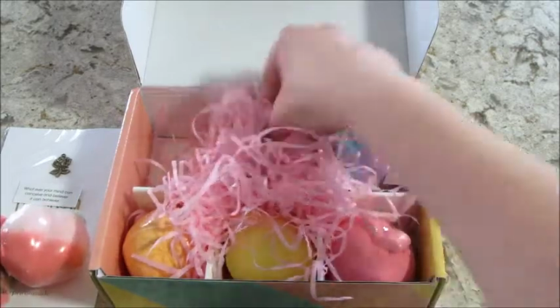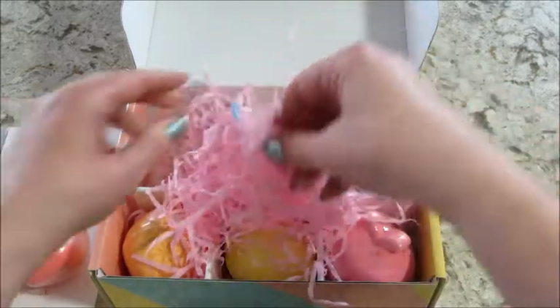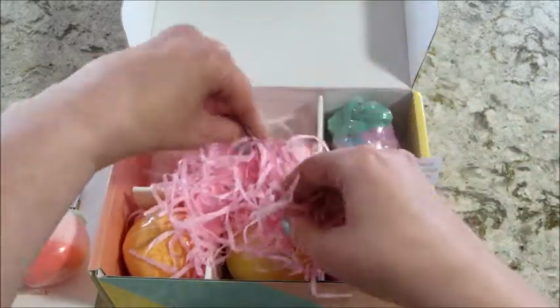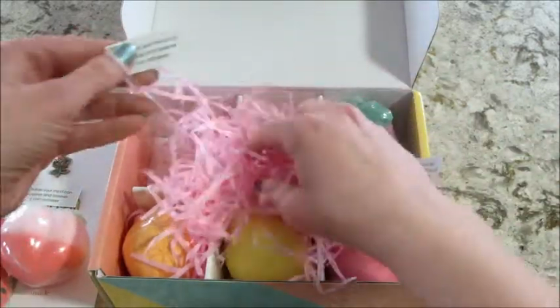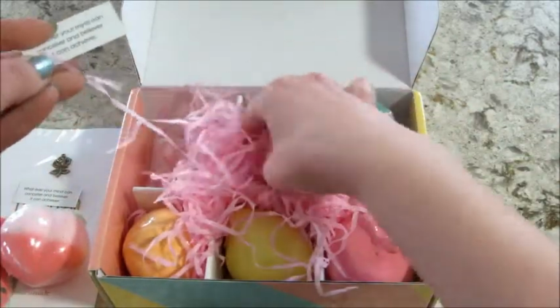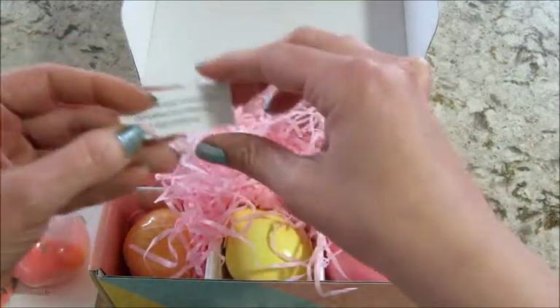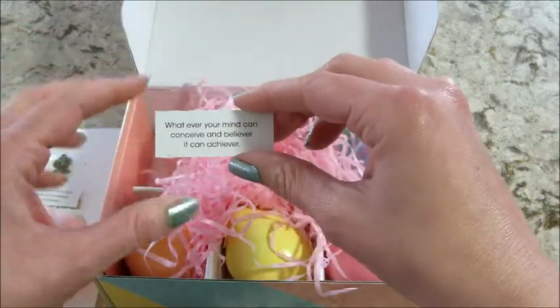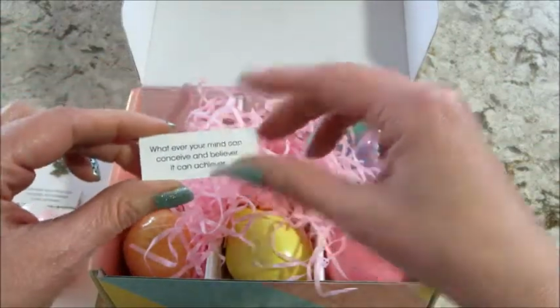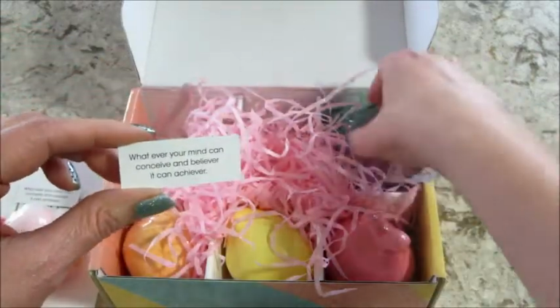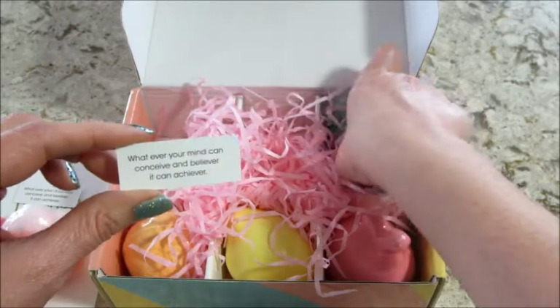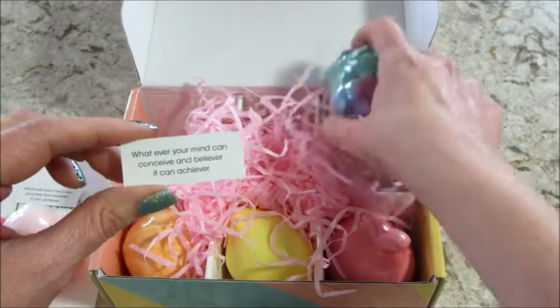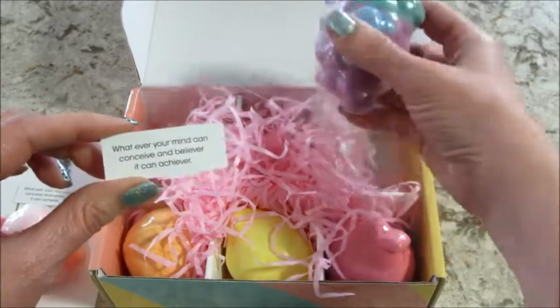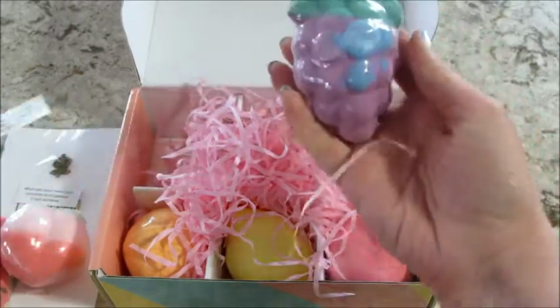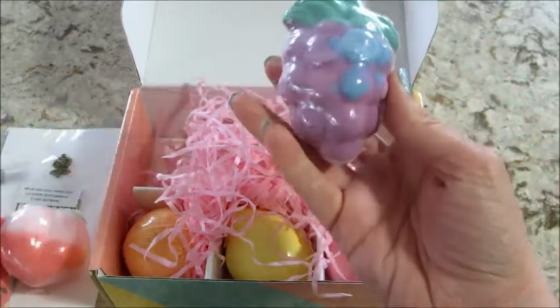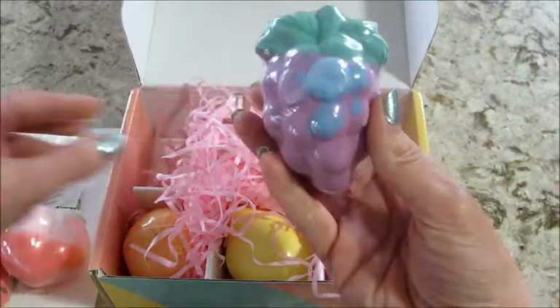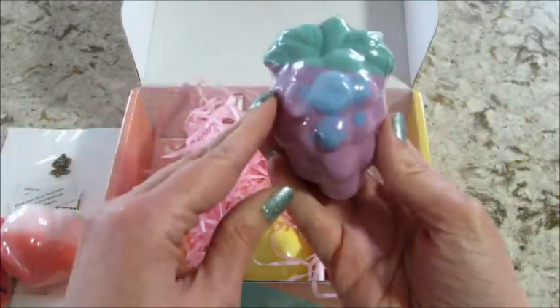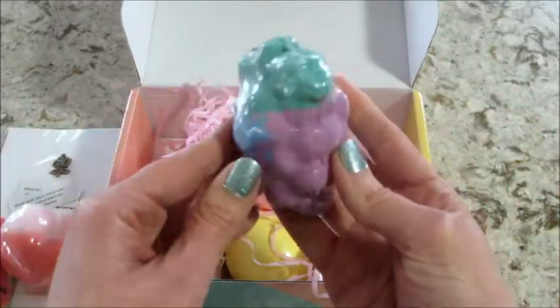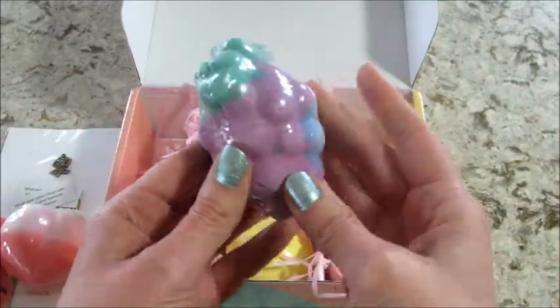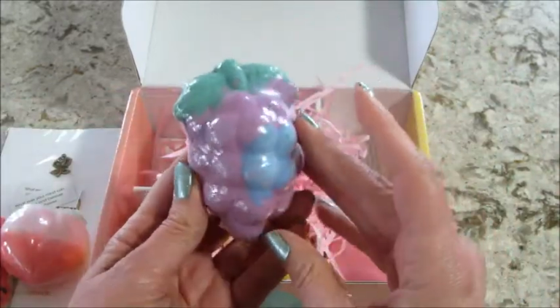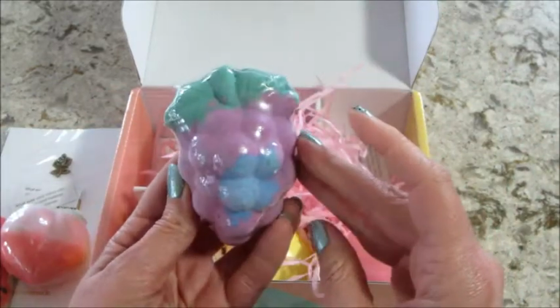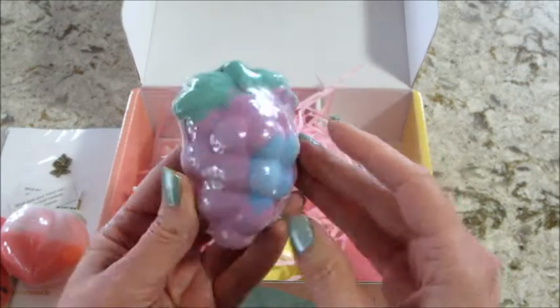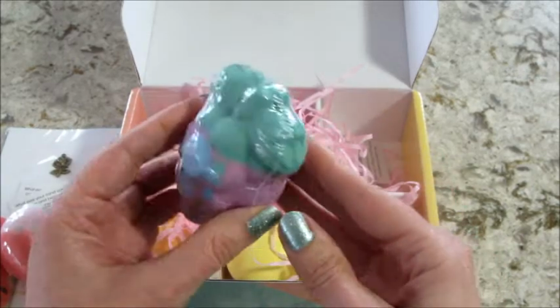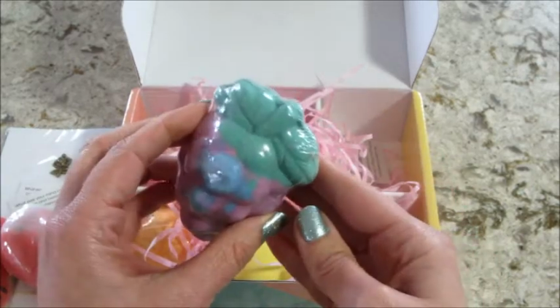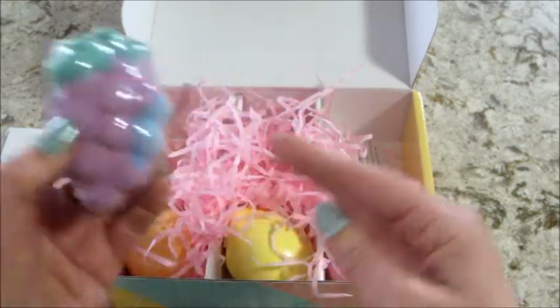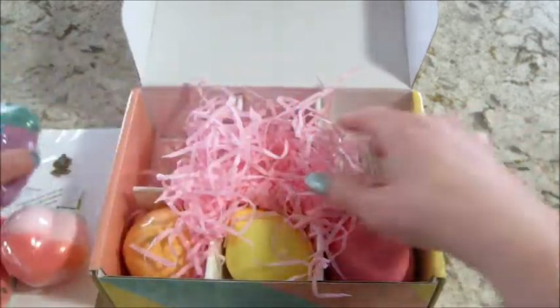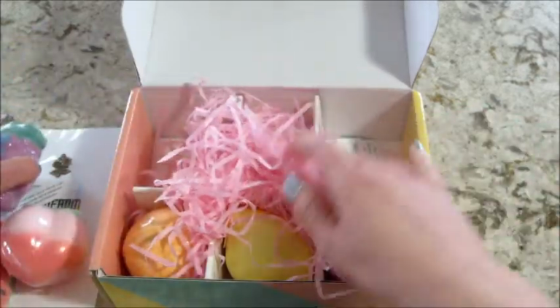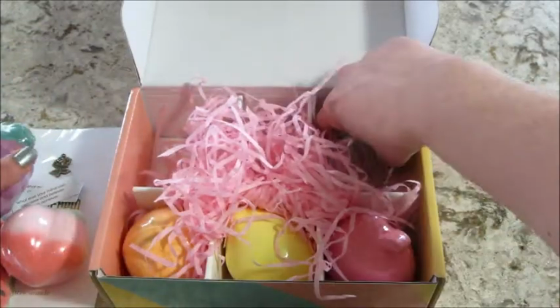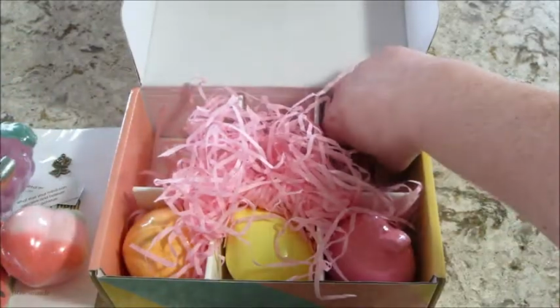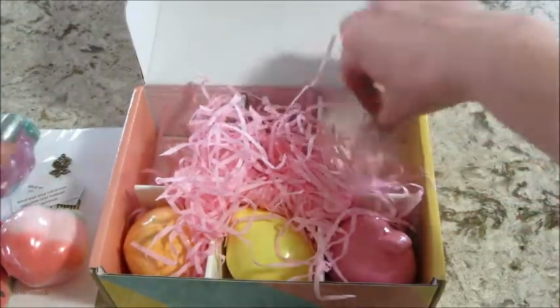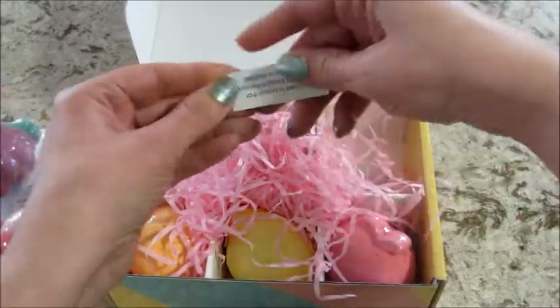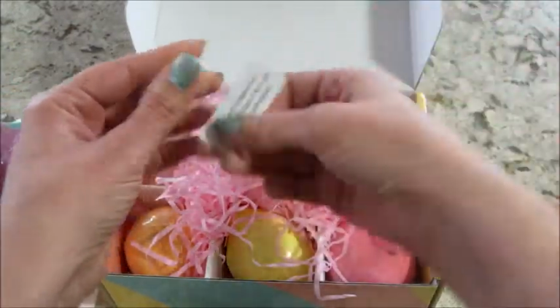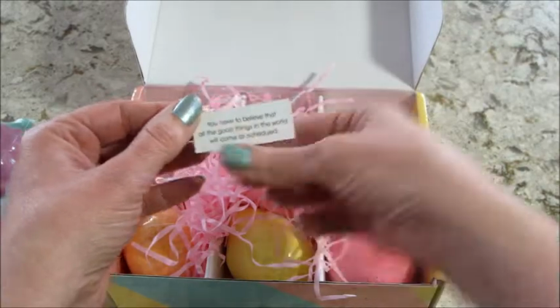I just didn't realize it because the kids were using it and they didn't tell me when they found the quote in the tub, so I thought that was pretty cool. Currently on Amazon there is a coupon that you can clip when you purchase these.